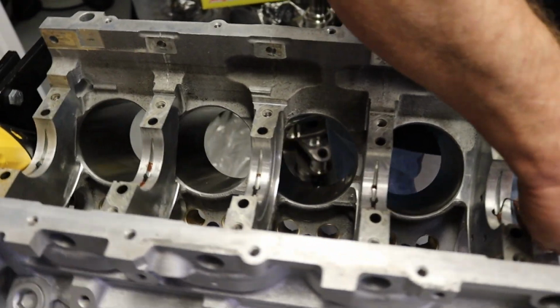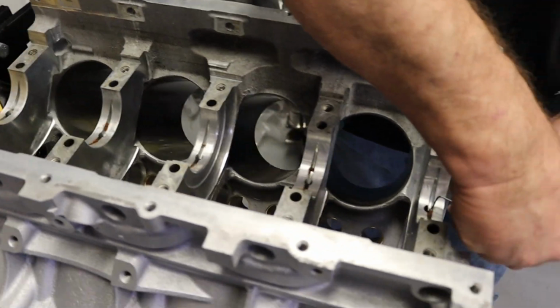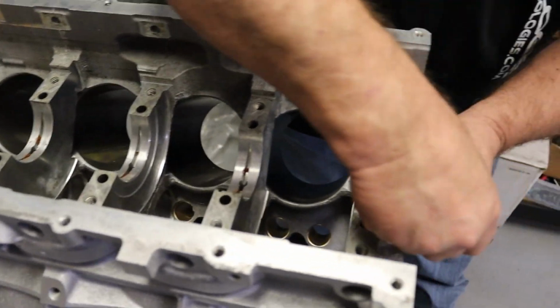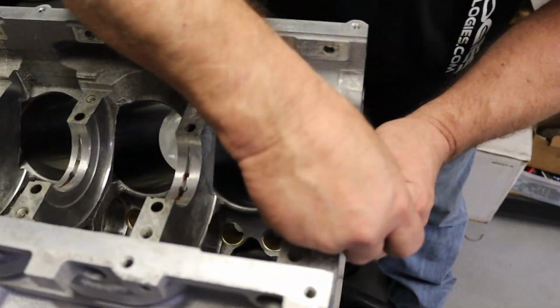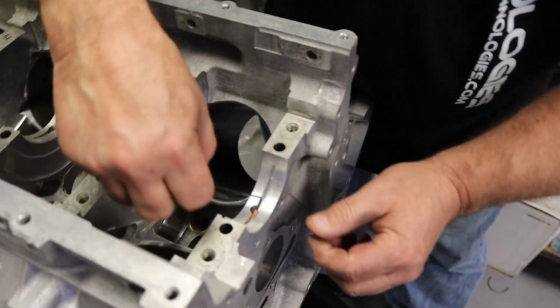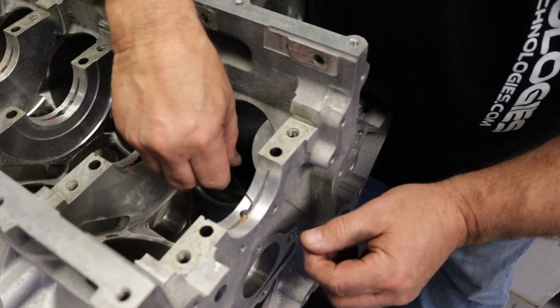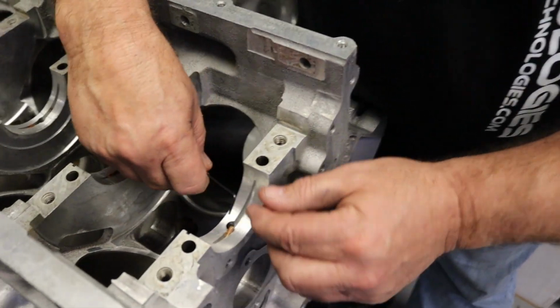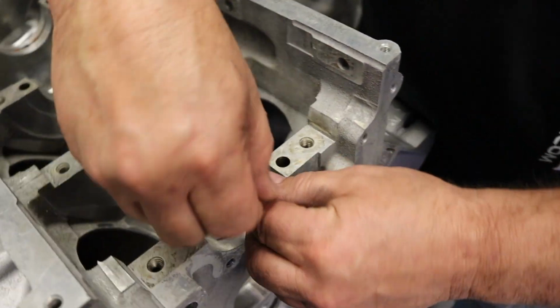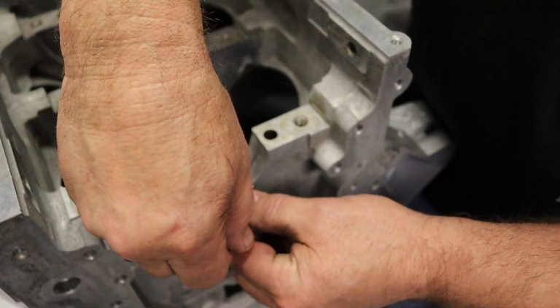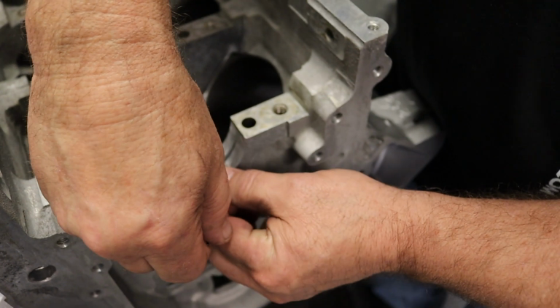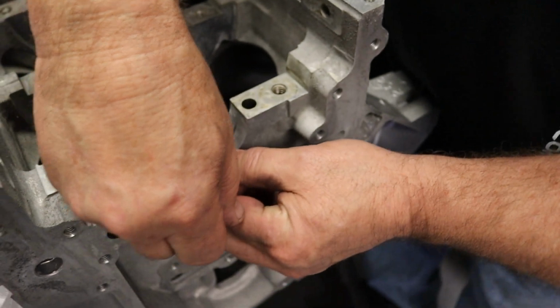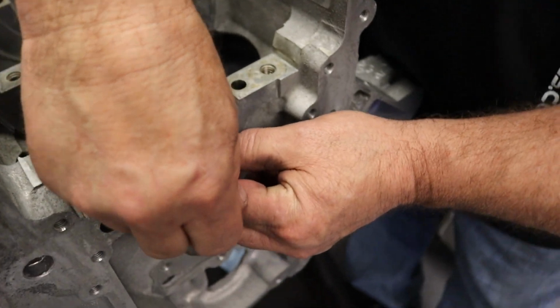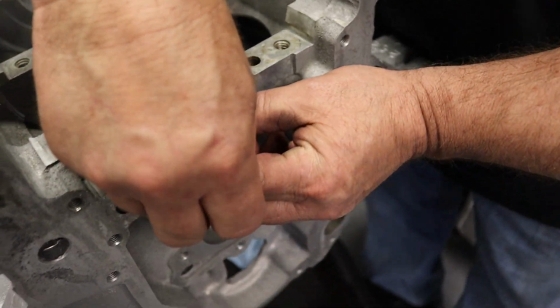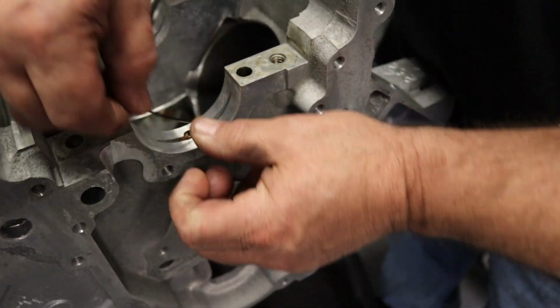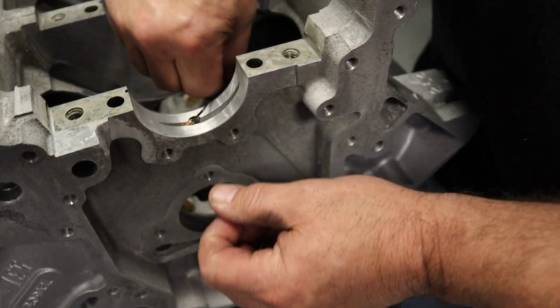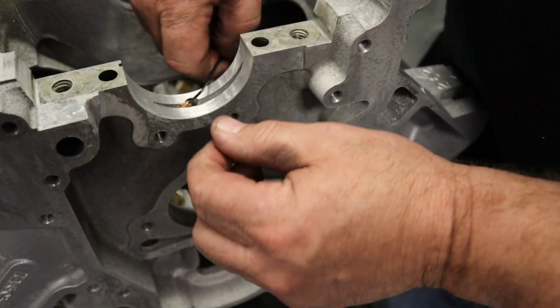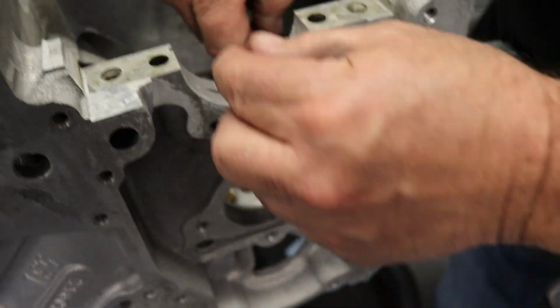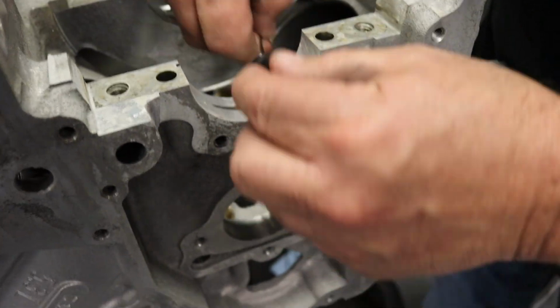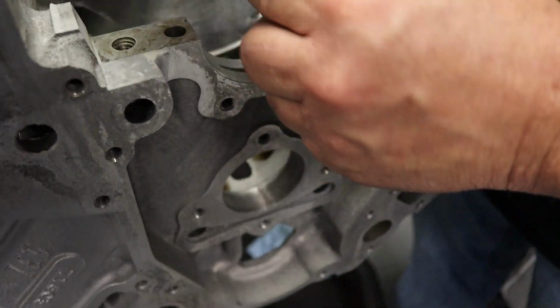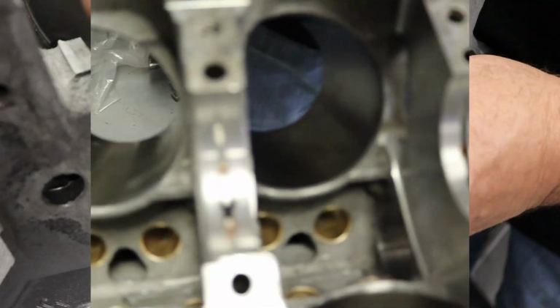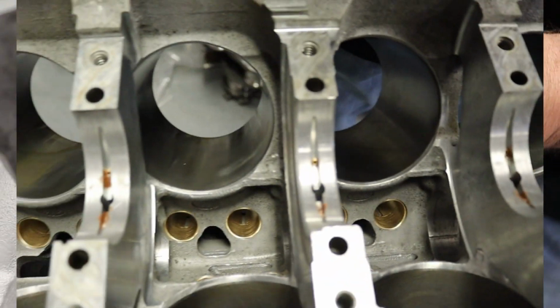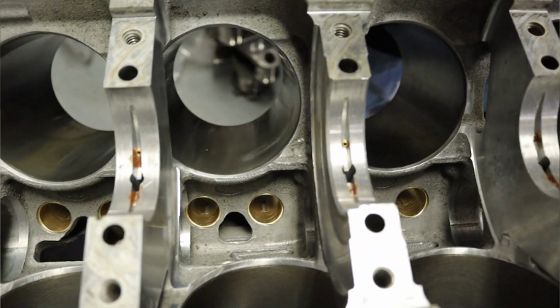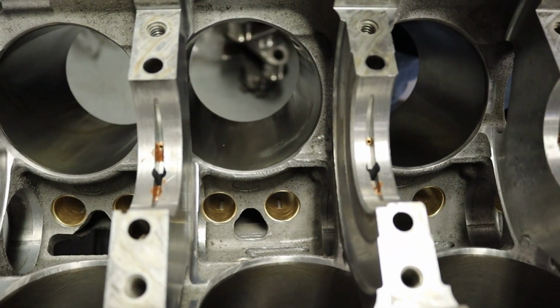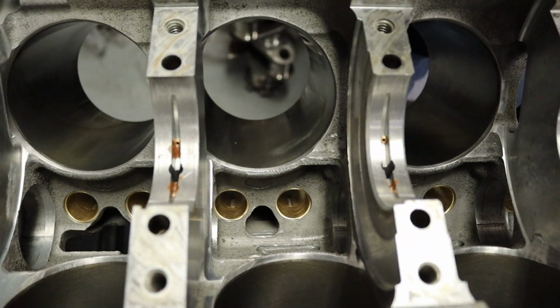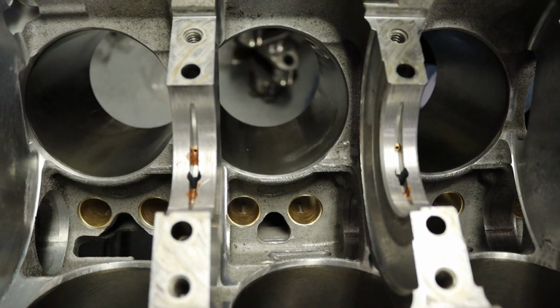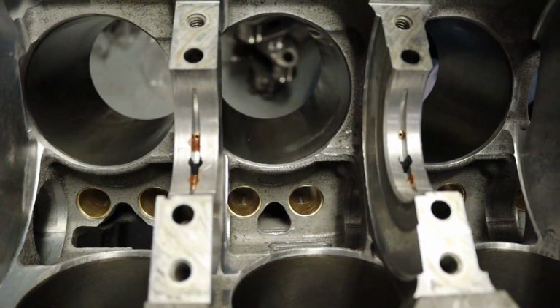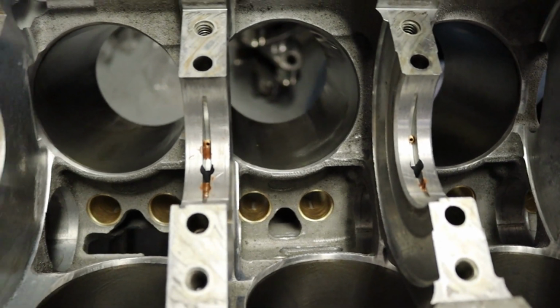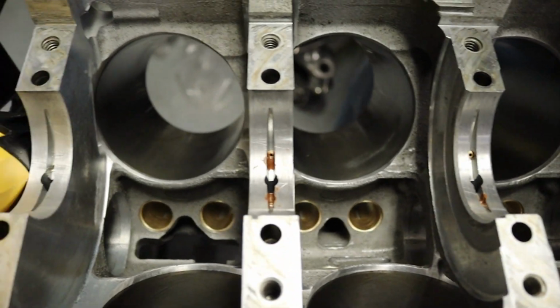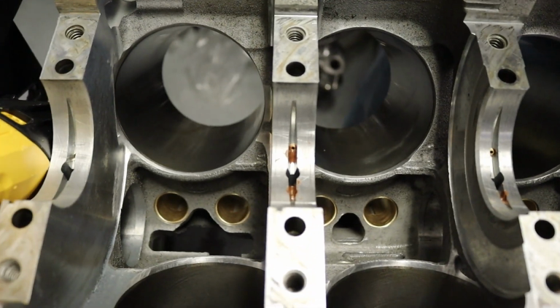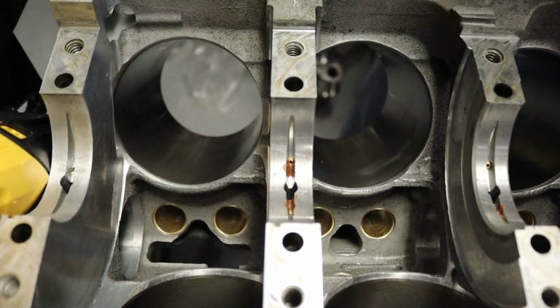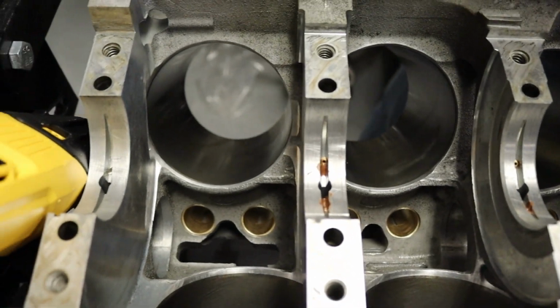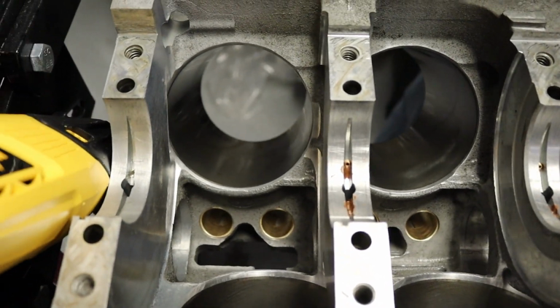So you heat it up to make it go in easy, and put anti-seize on it too. So we're heating it up and putting copper plus anti-seize on it.